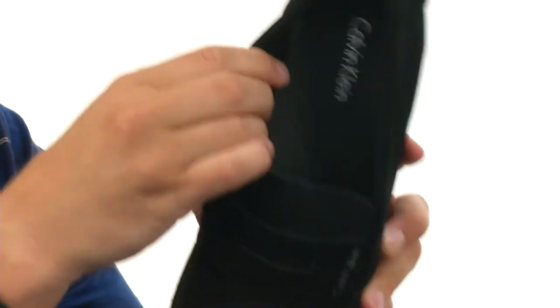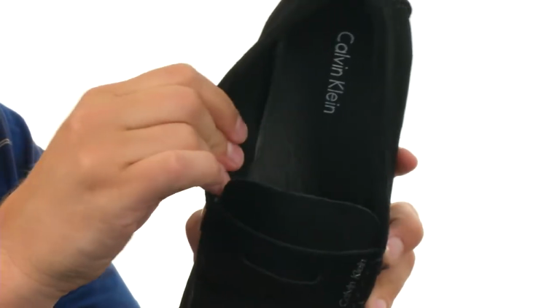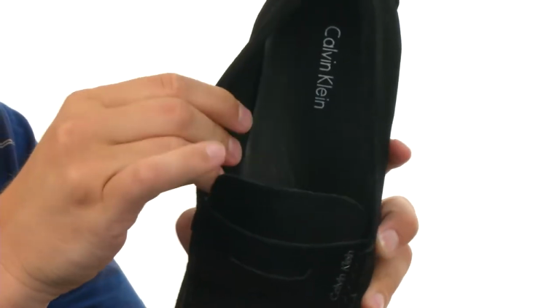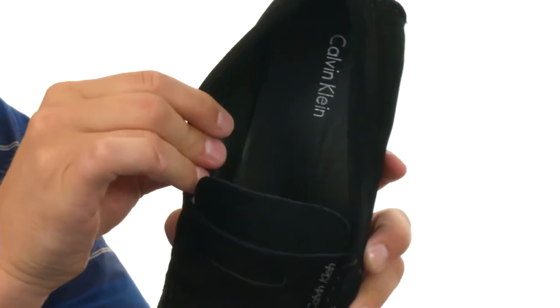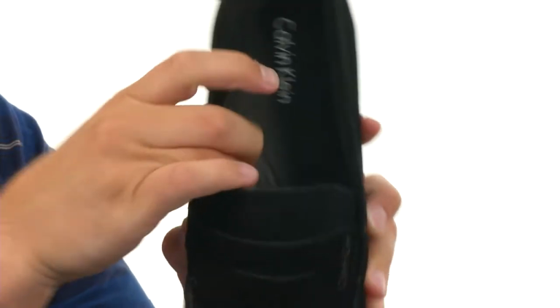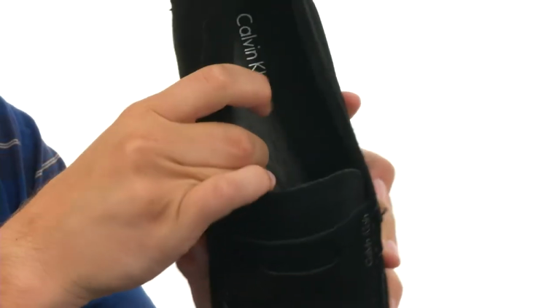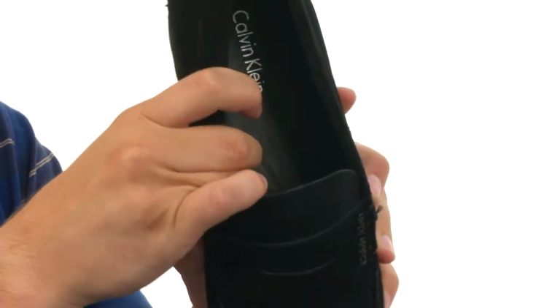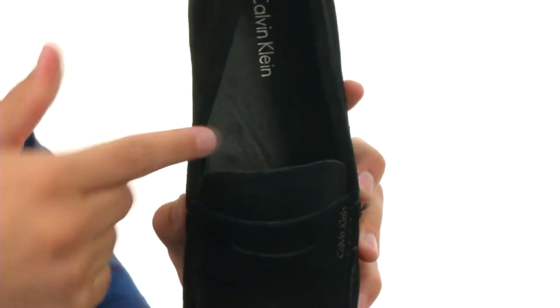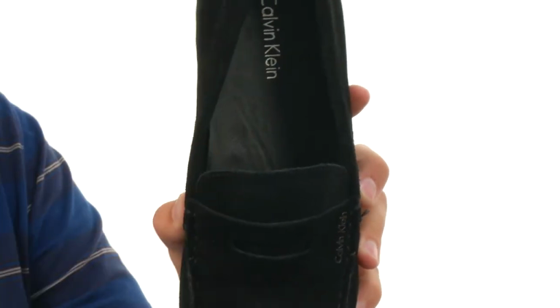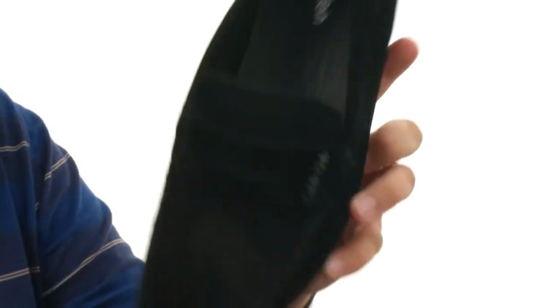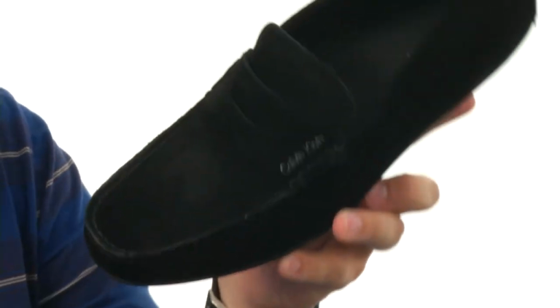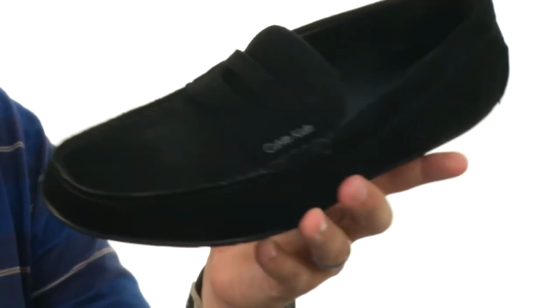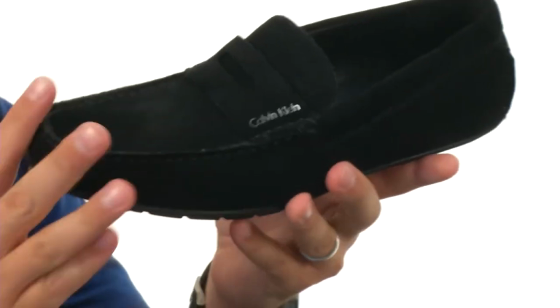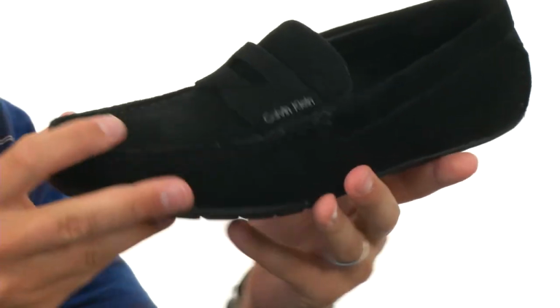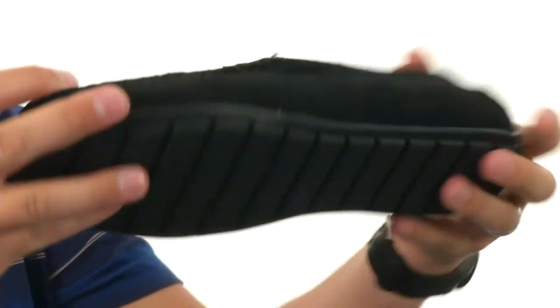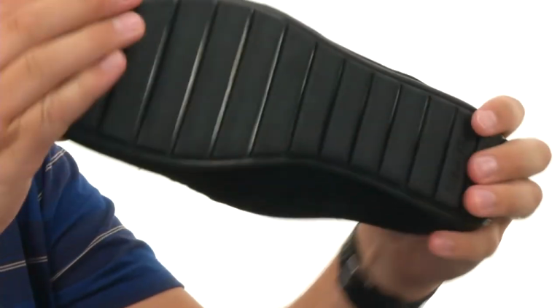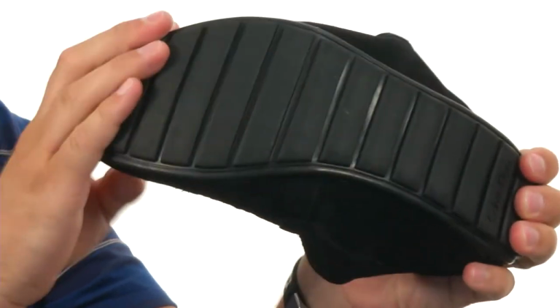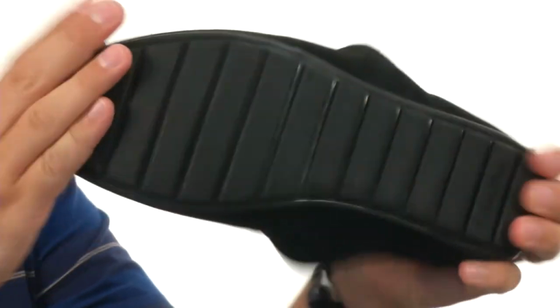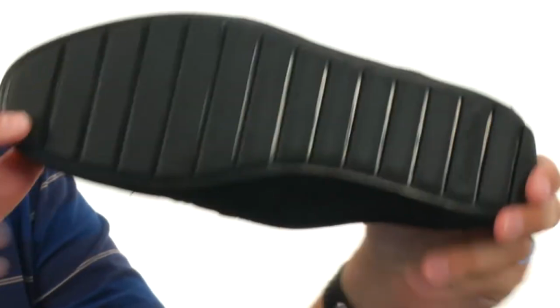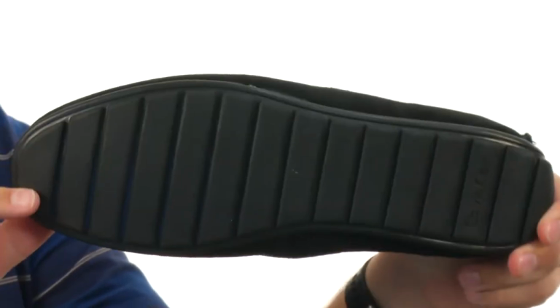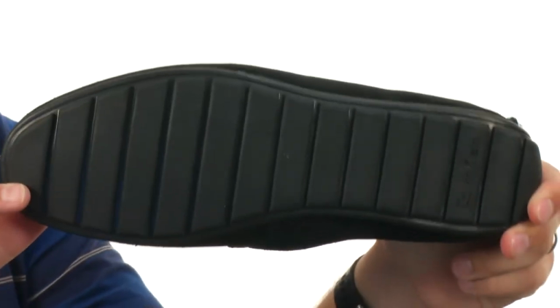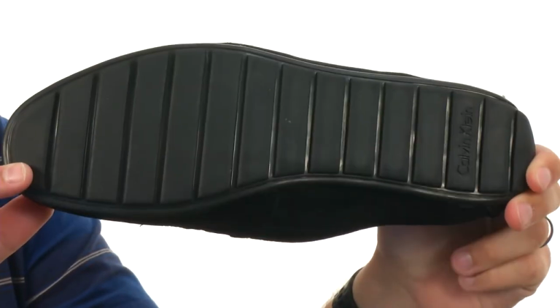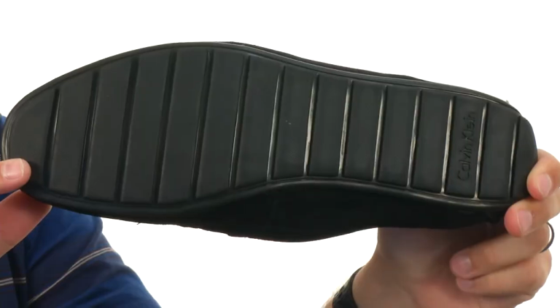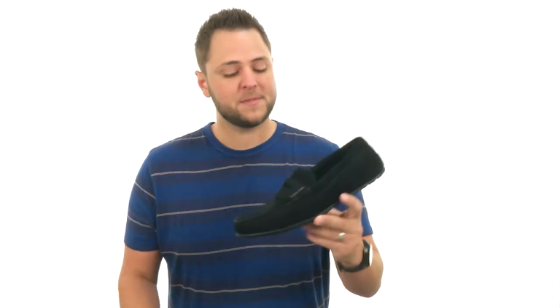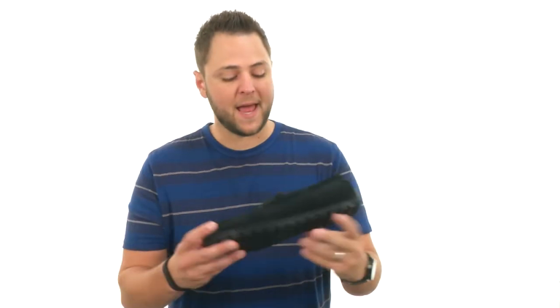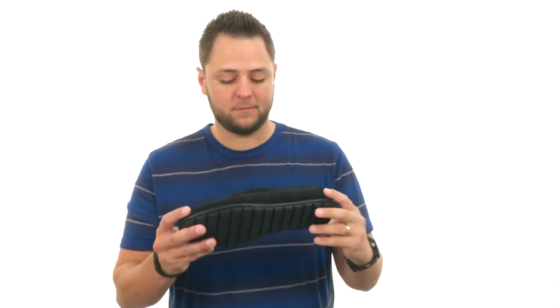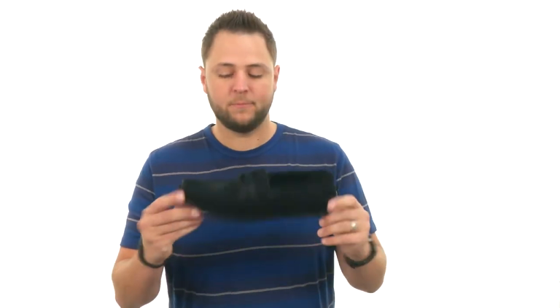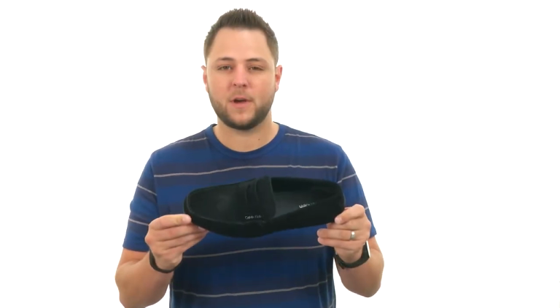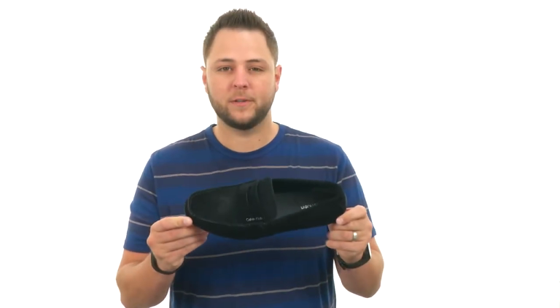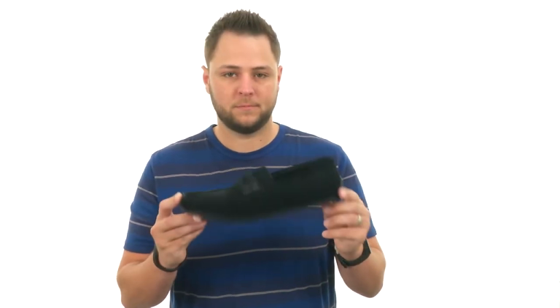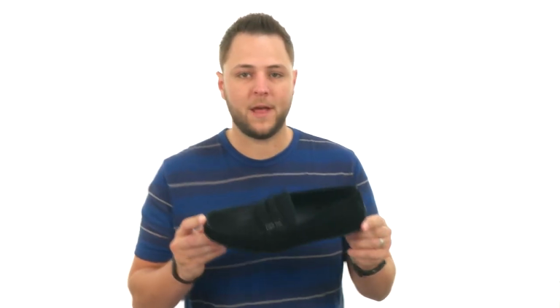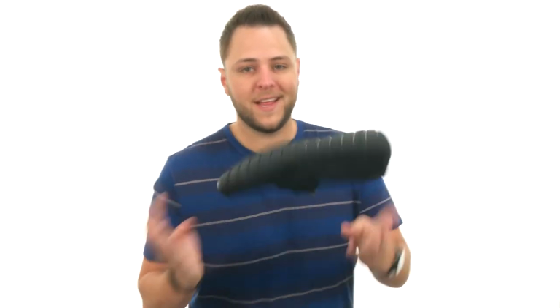The interior is really smooth and breathable, with a good amount of cushioning in that footbed to keep your feet feeling great. Got that flexible rubber outsole down here. Get some style with your comfort from Calvin Klein.